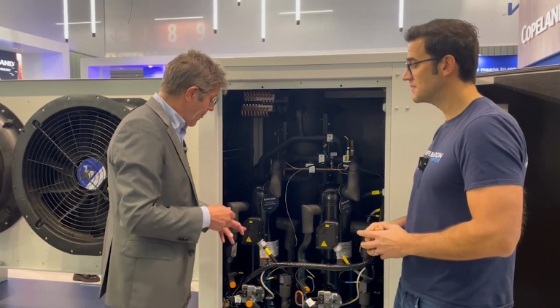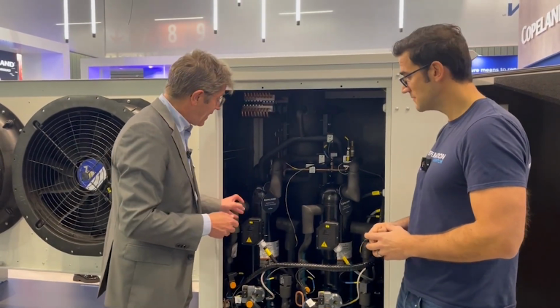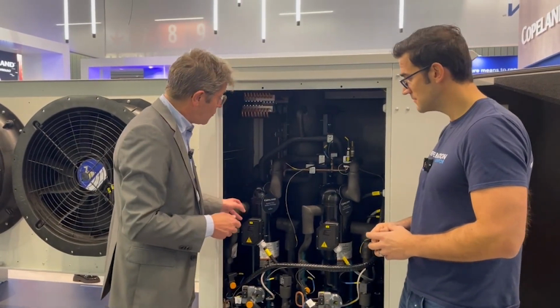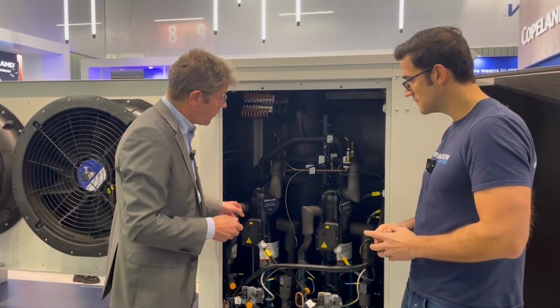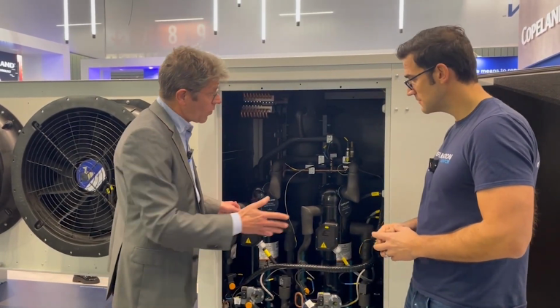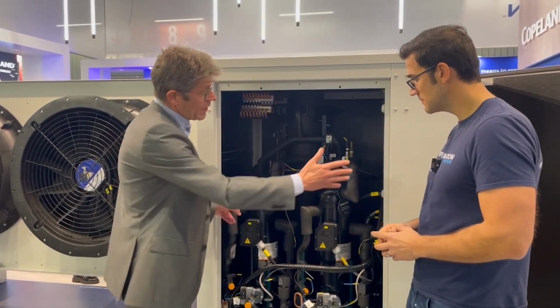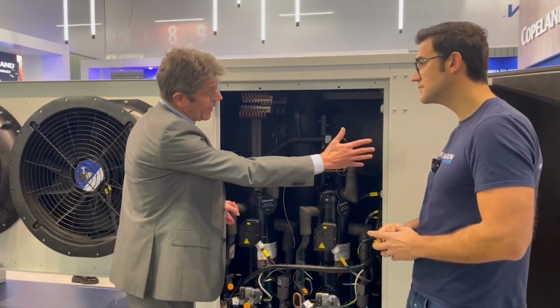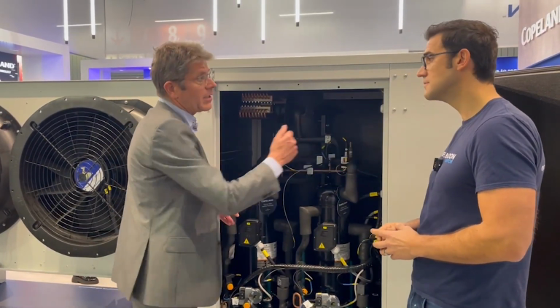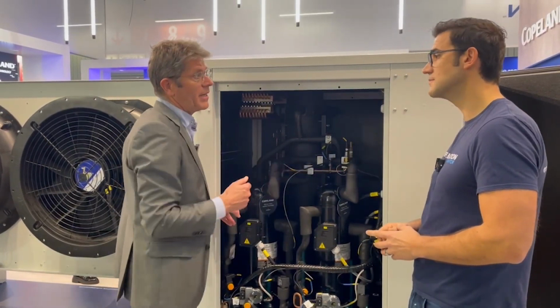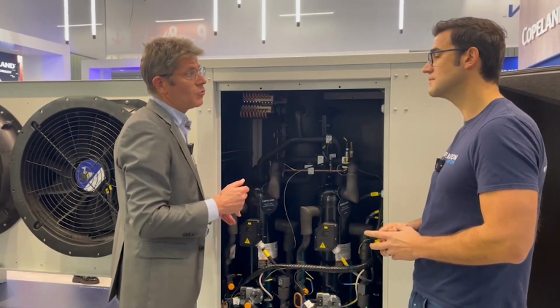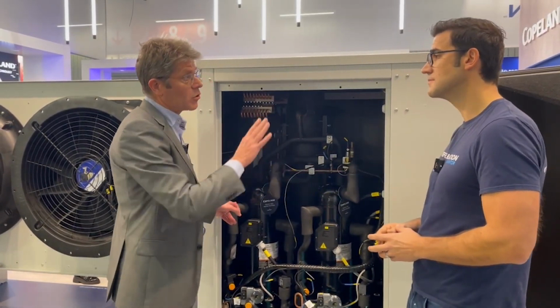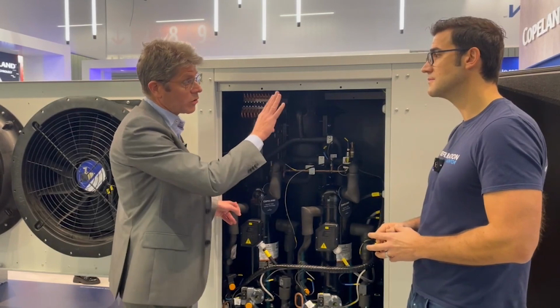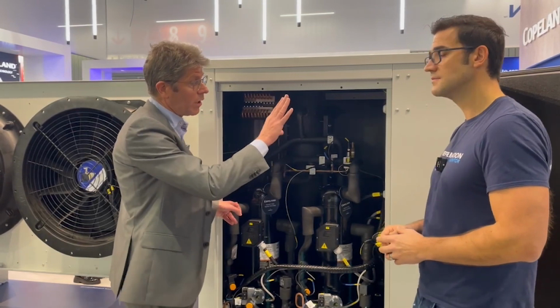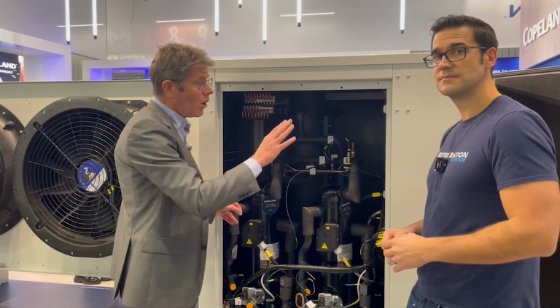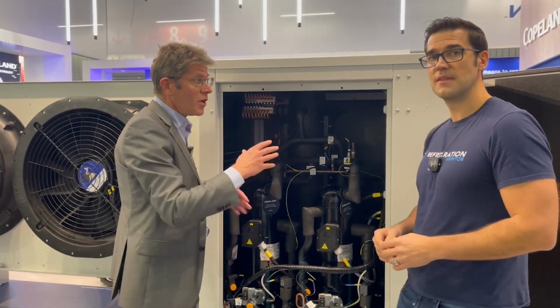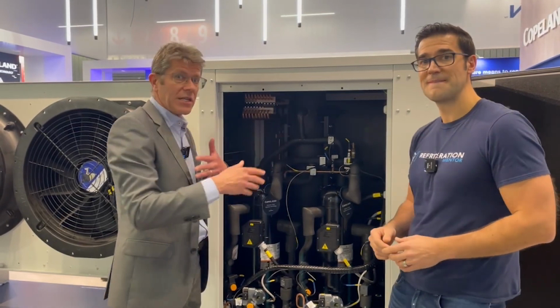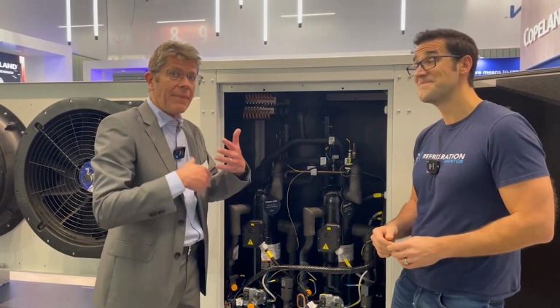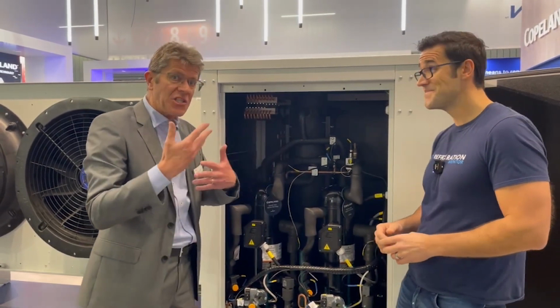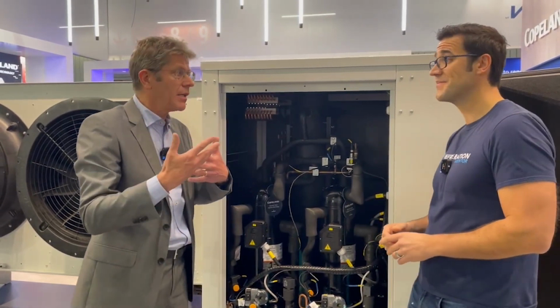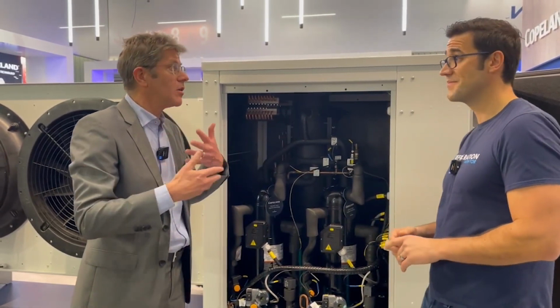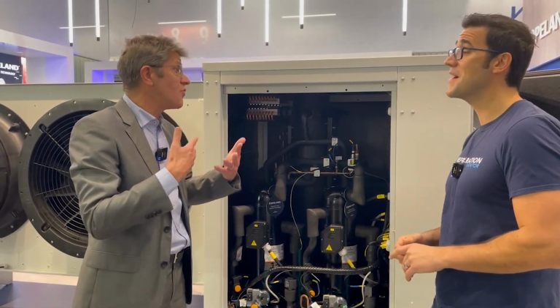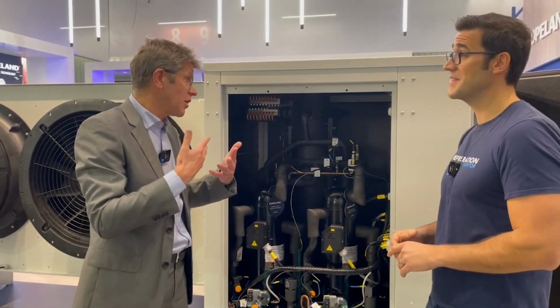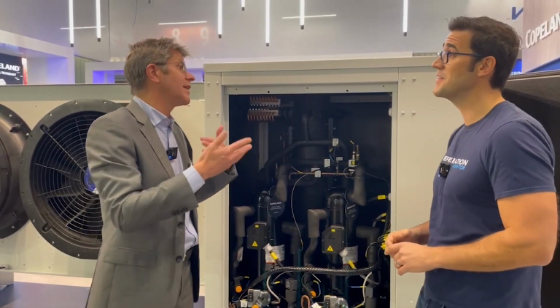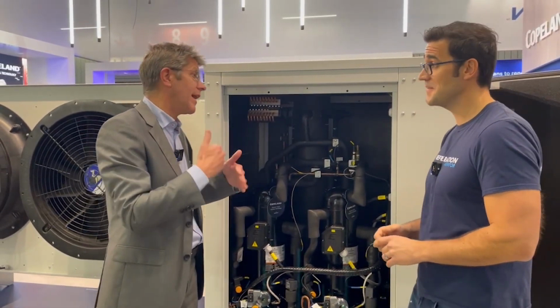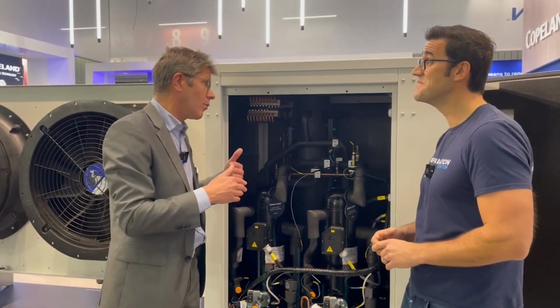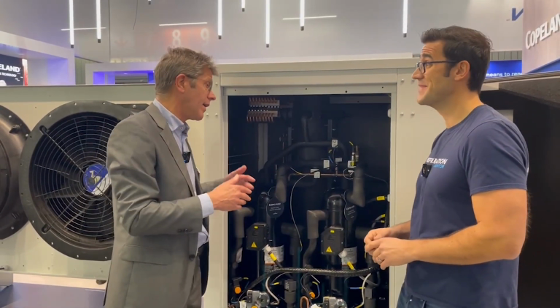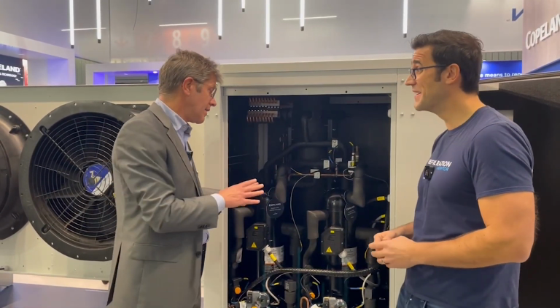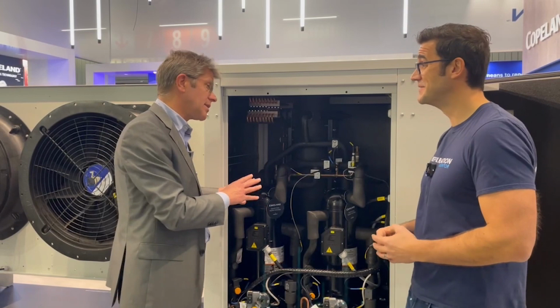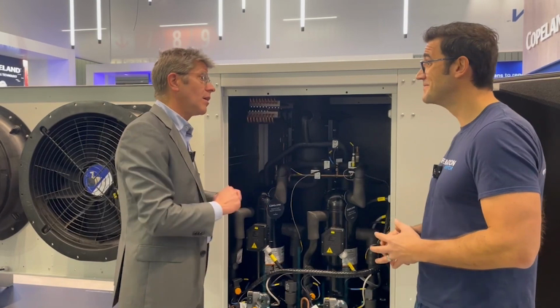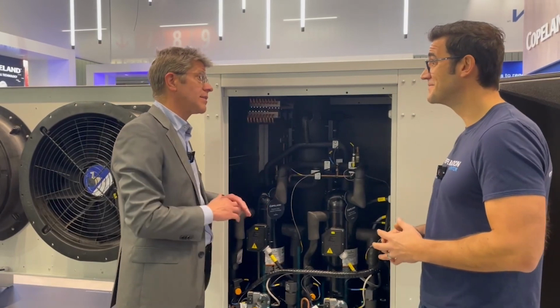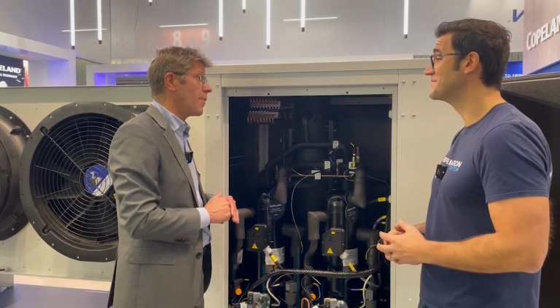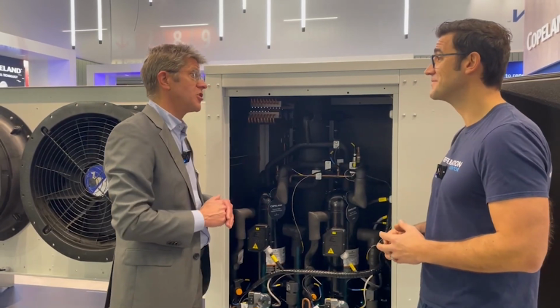And then we have, of course, in the electrical cabinet, we have the controller, which is really managing in an efficient and reliable way this vapor injection.